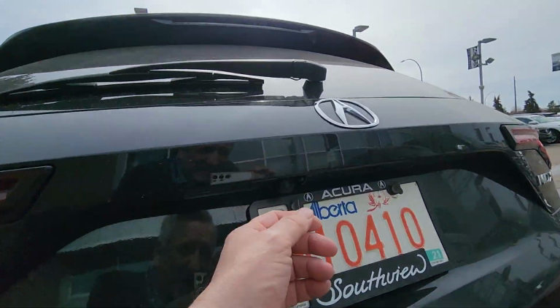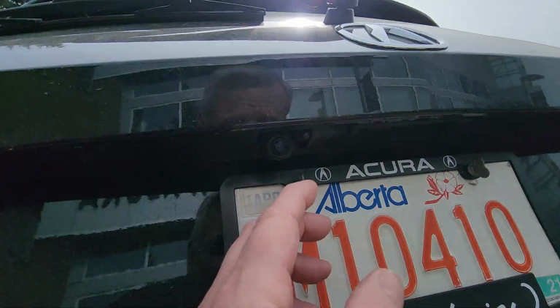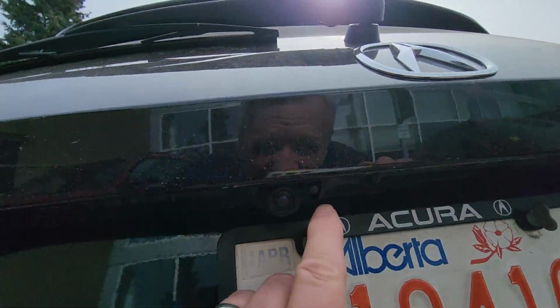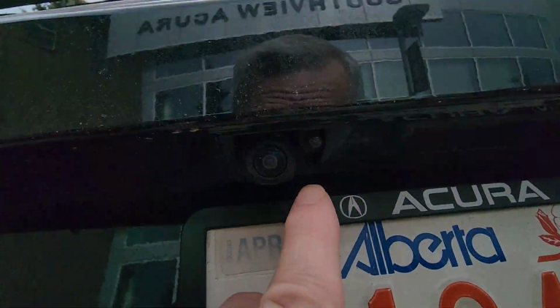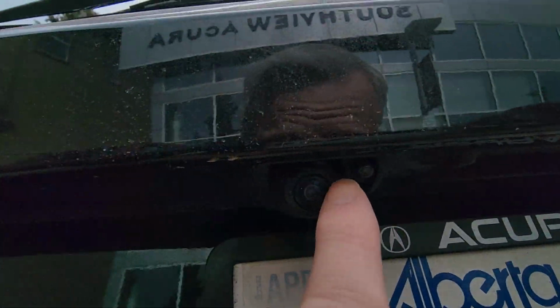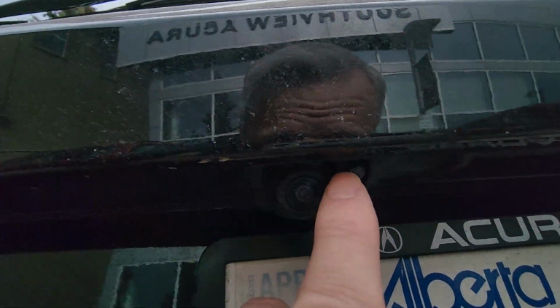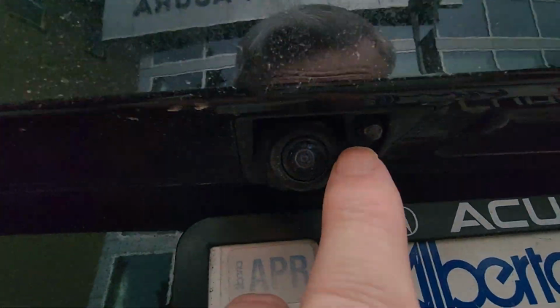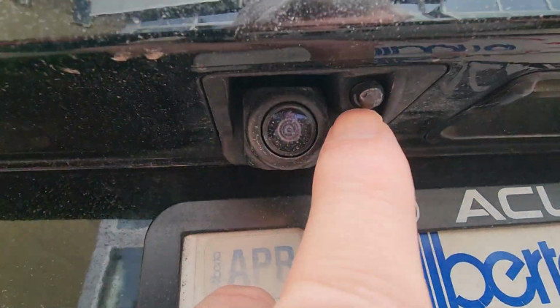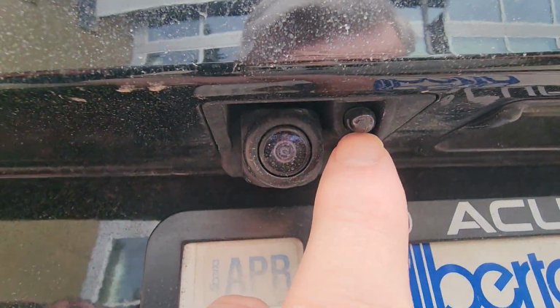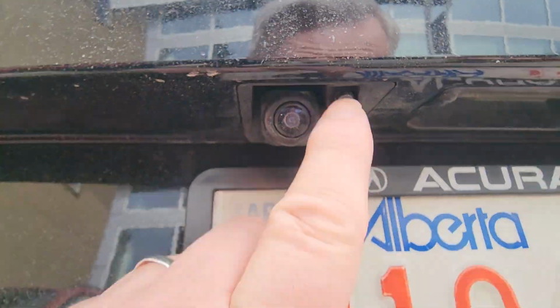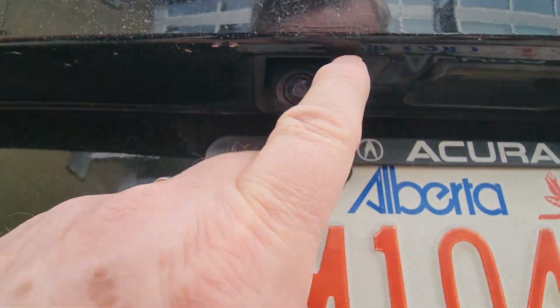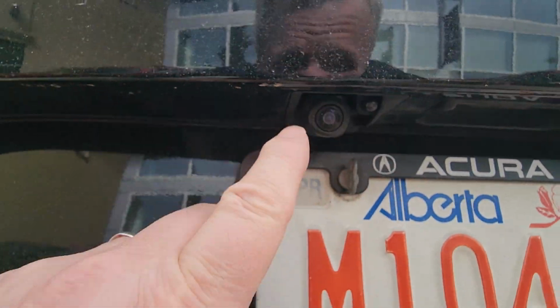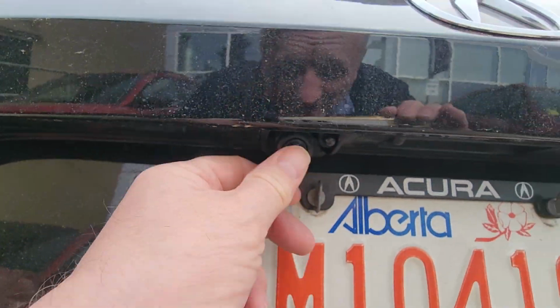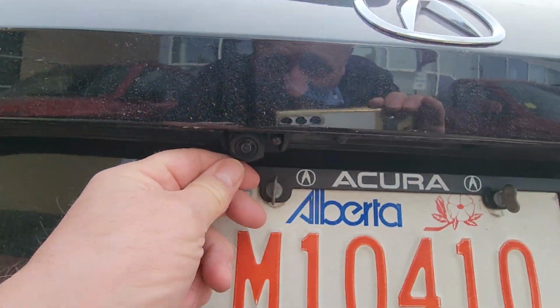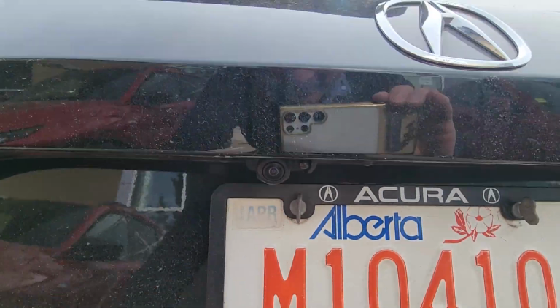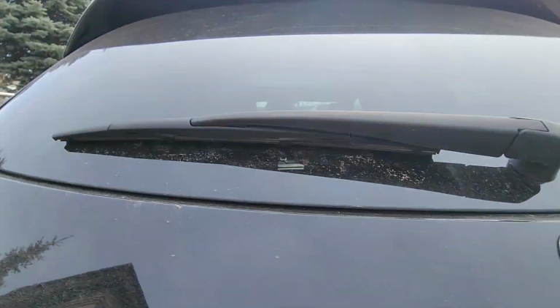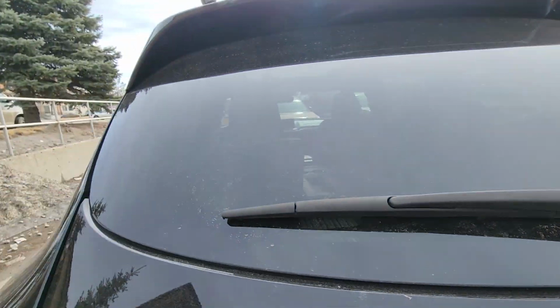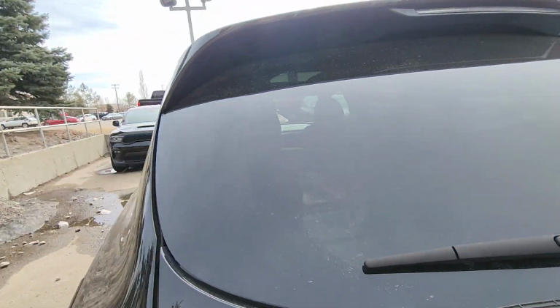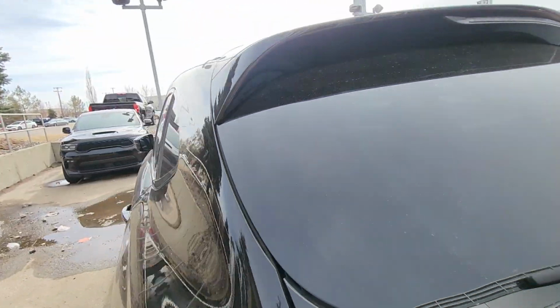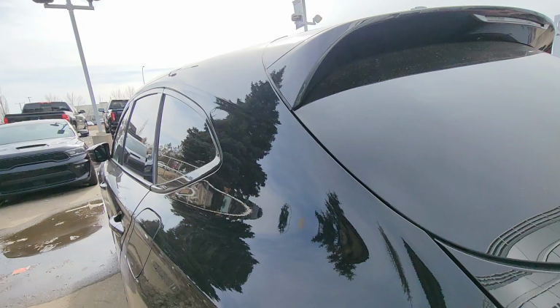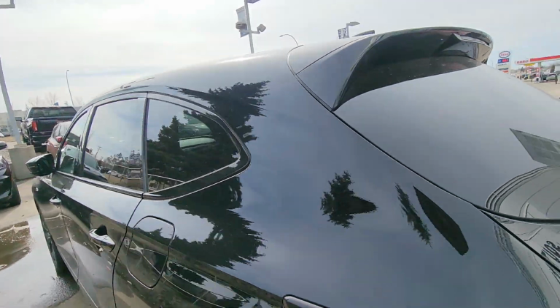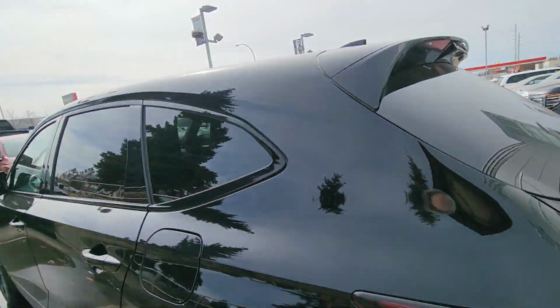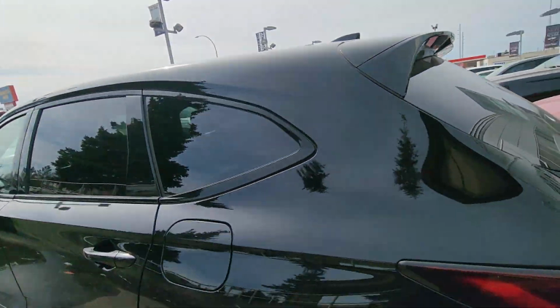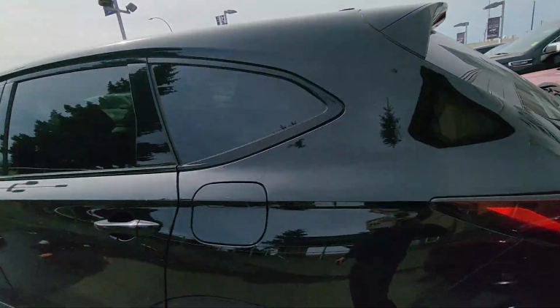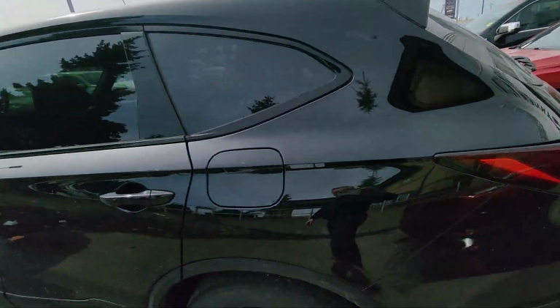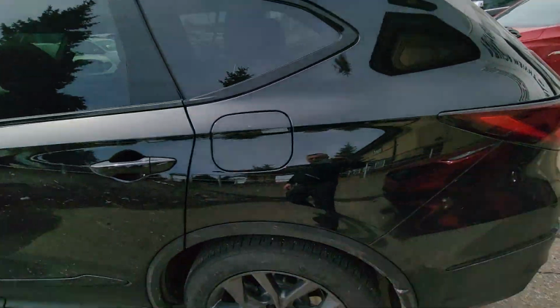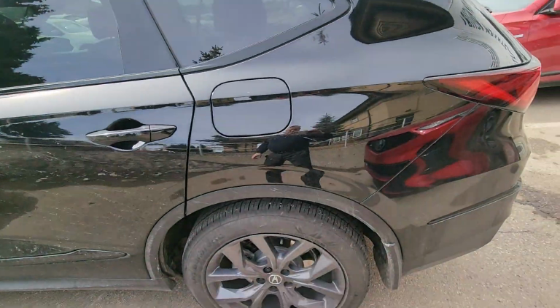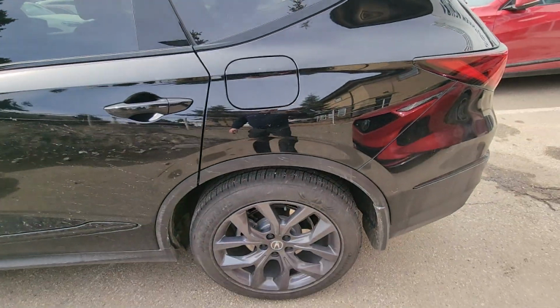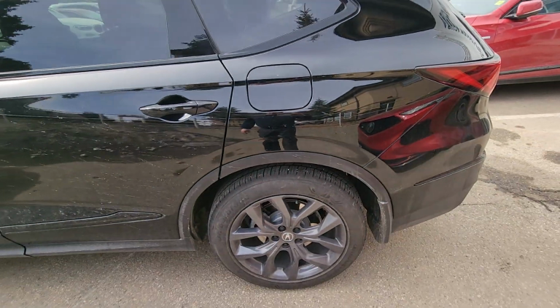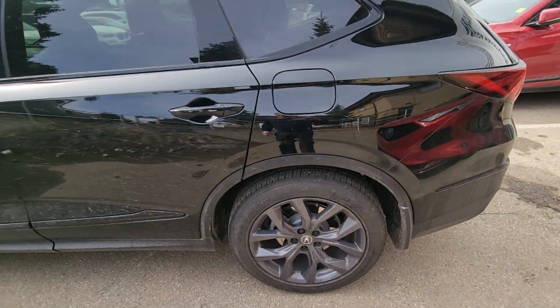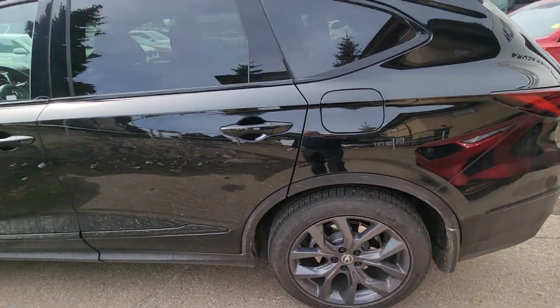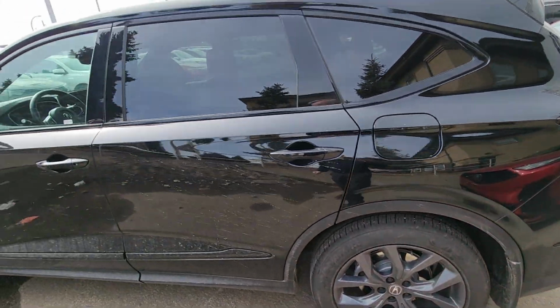This even has a little nozzle there. You see that little nozzle? That actually washes the camera for us as well. So when it gets as dirty as this, you can actually wash the camera lens on it.